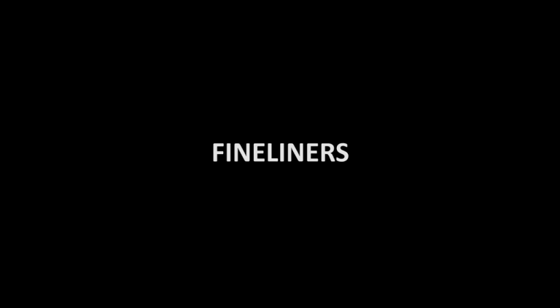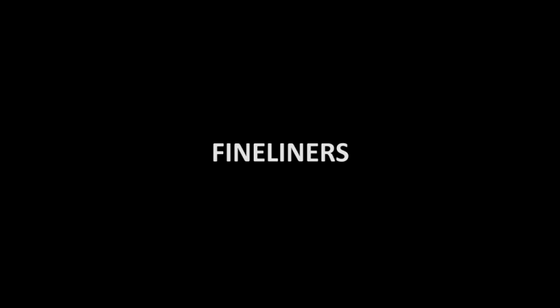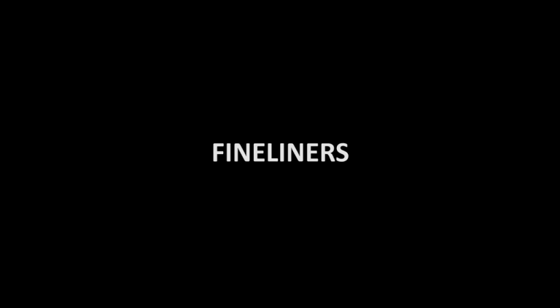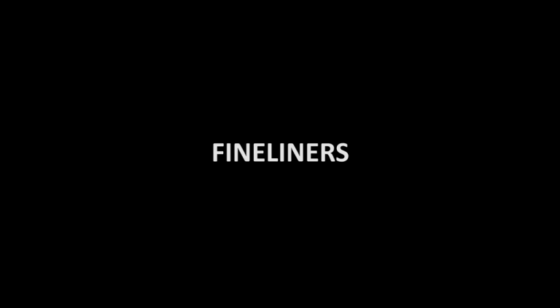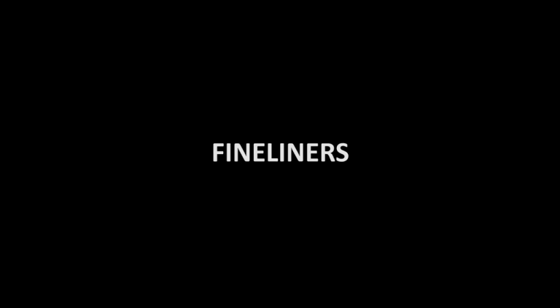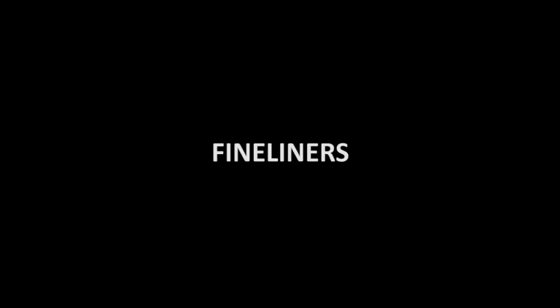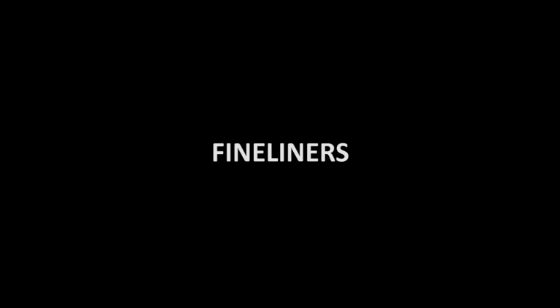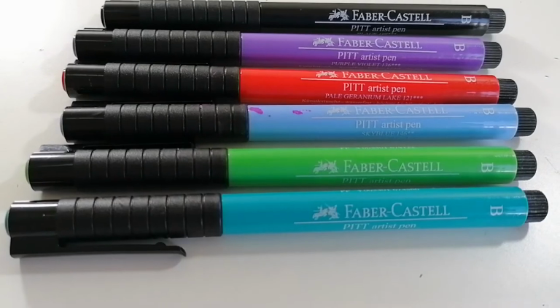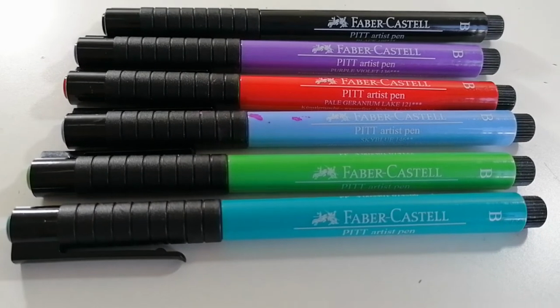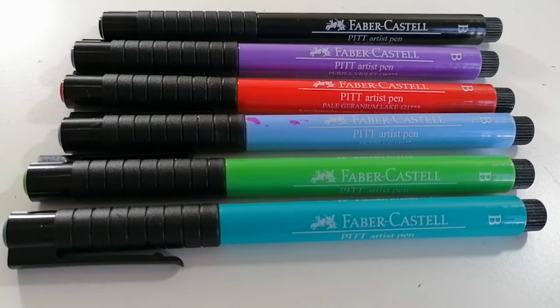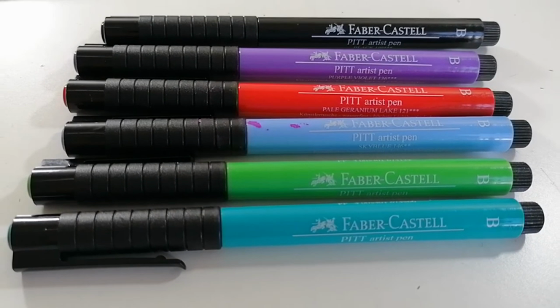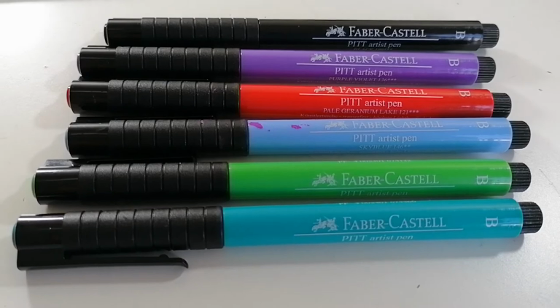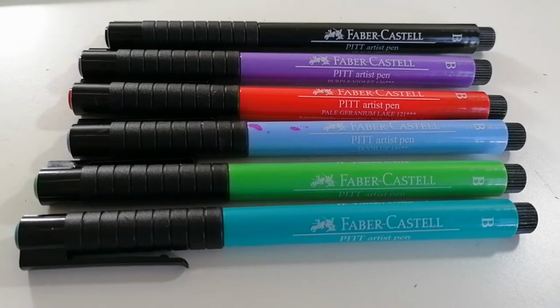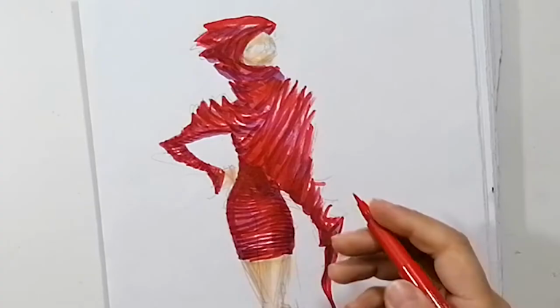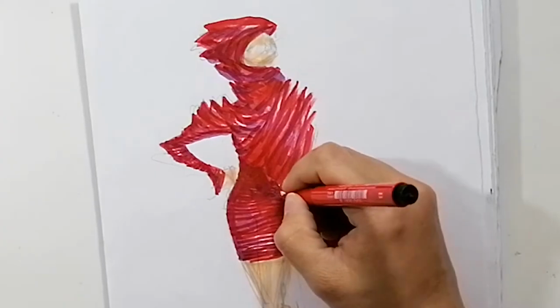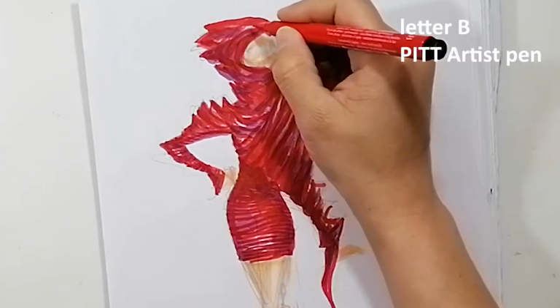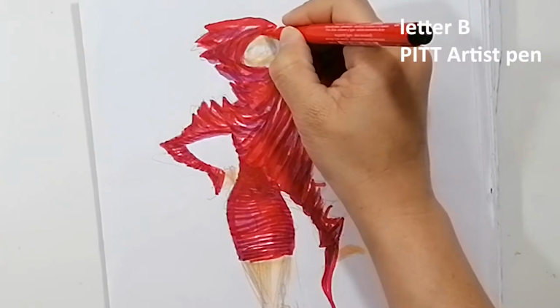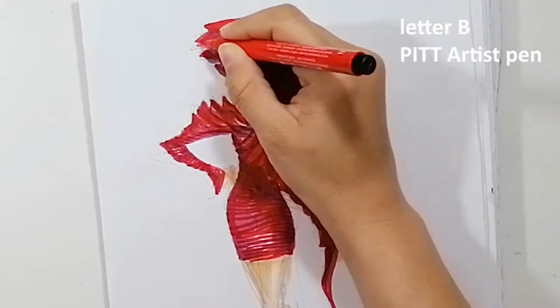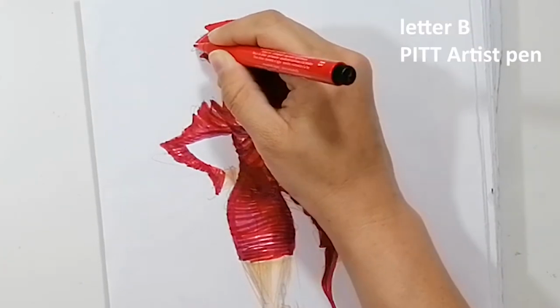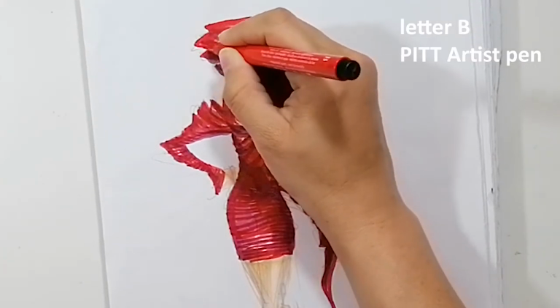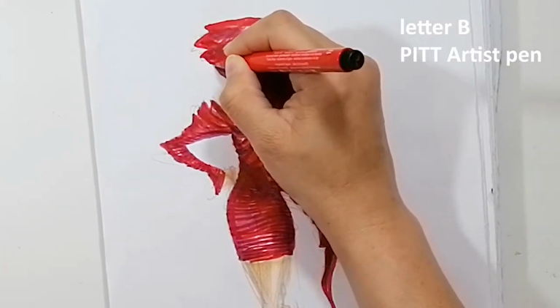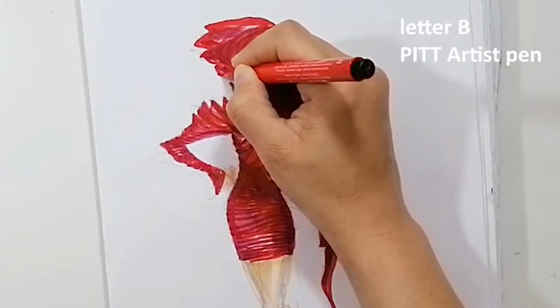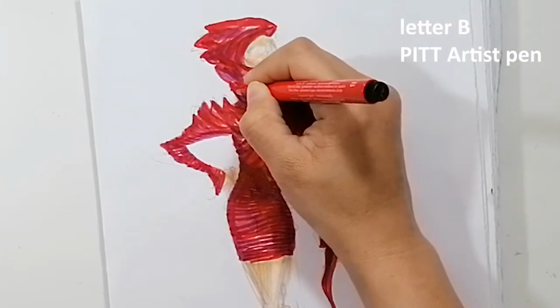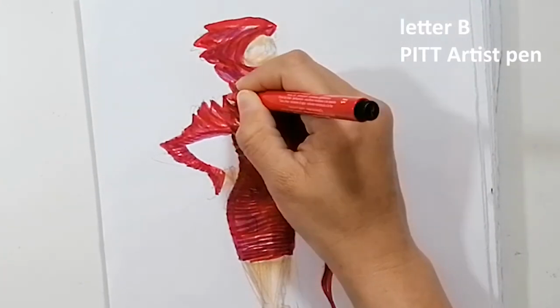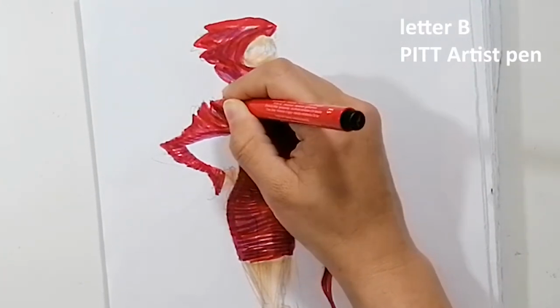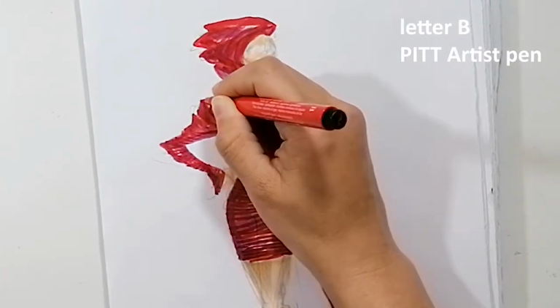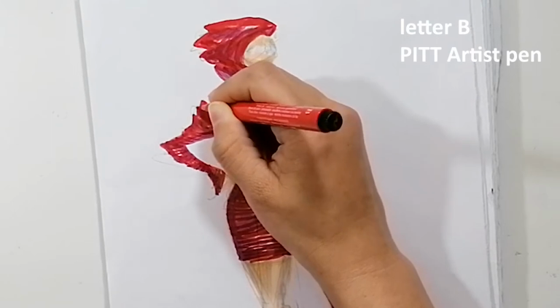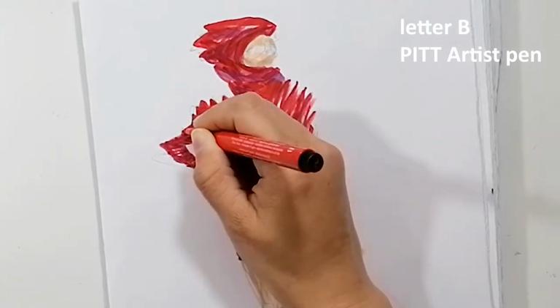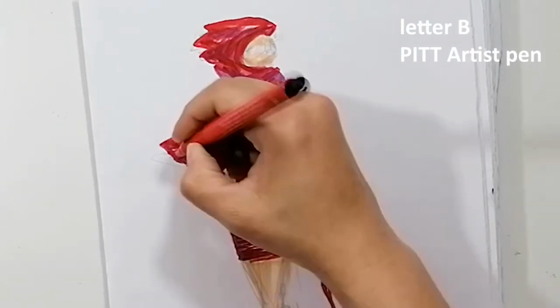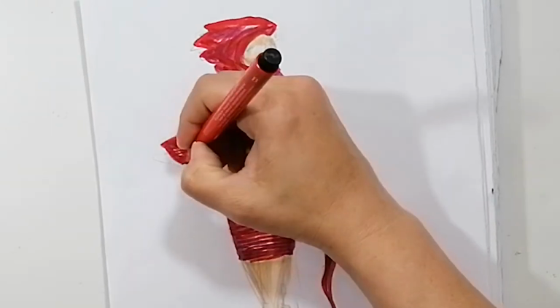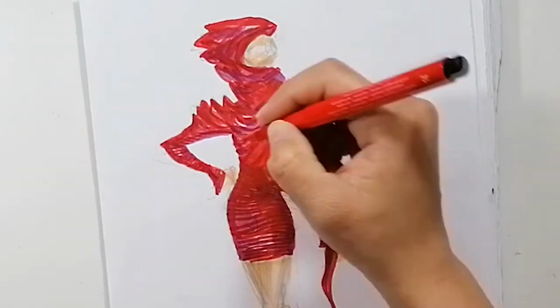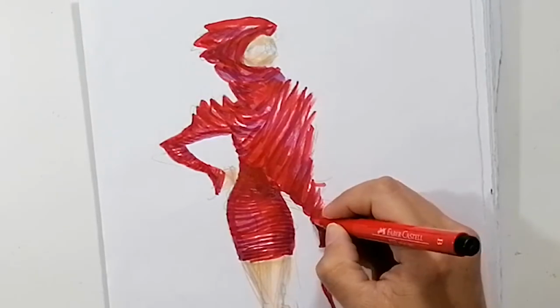At this point I'm going to use the letter B of the red artist pen from Fabric Castle to get a consistent definition around the edges of the dress.